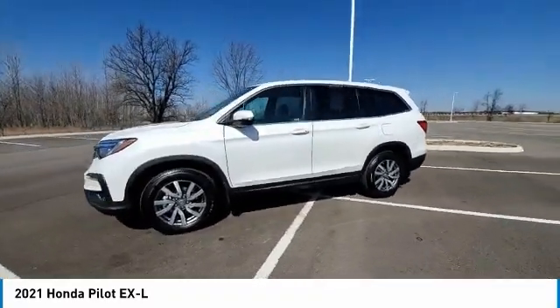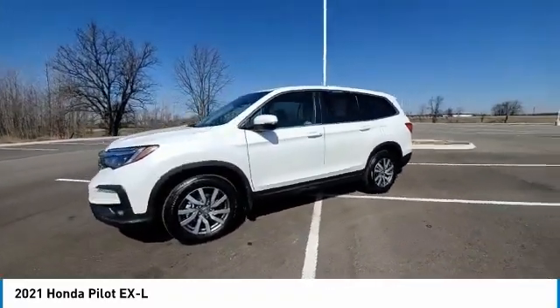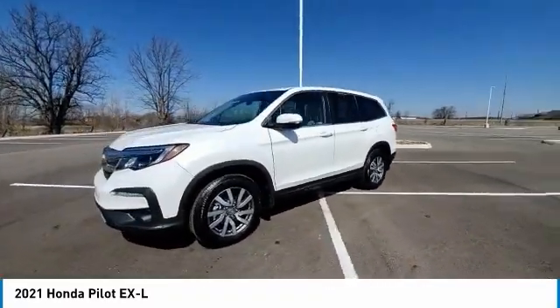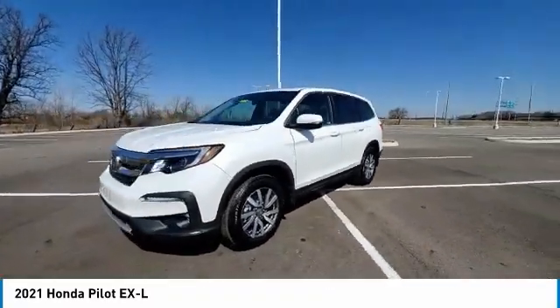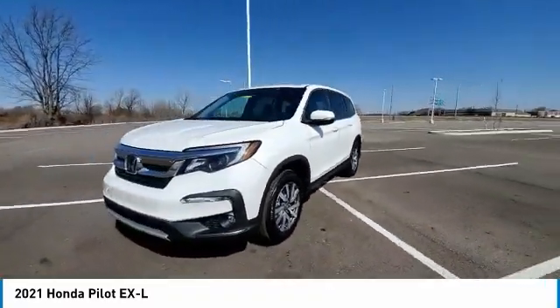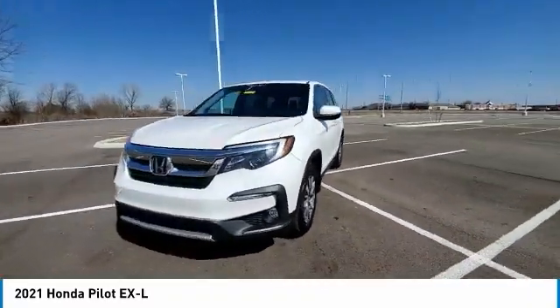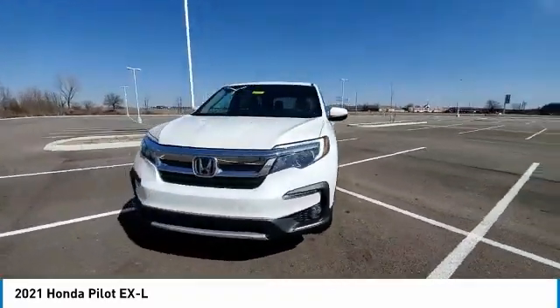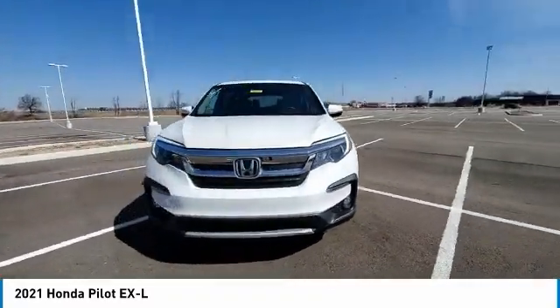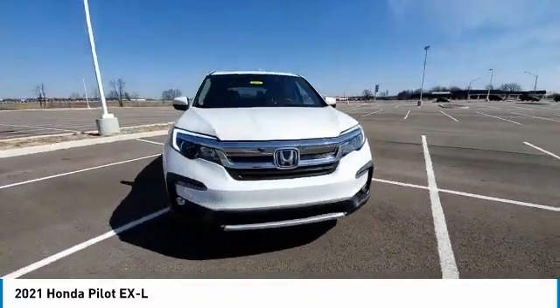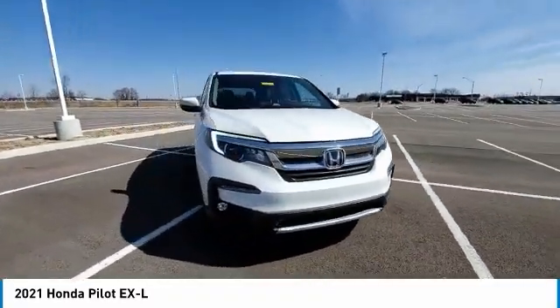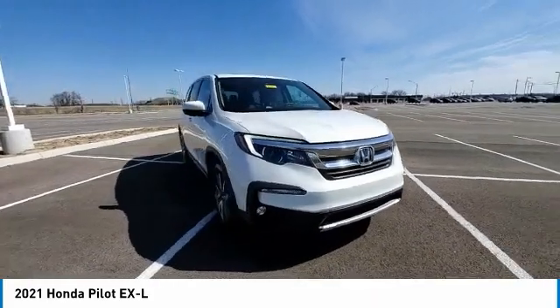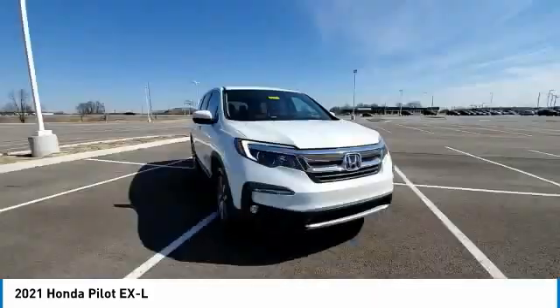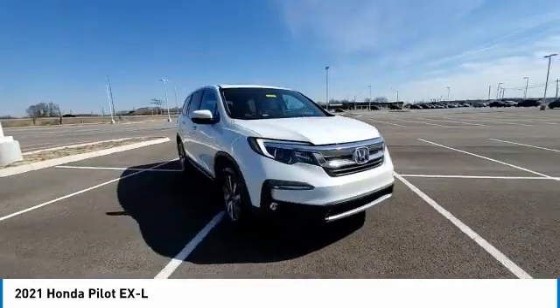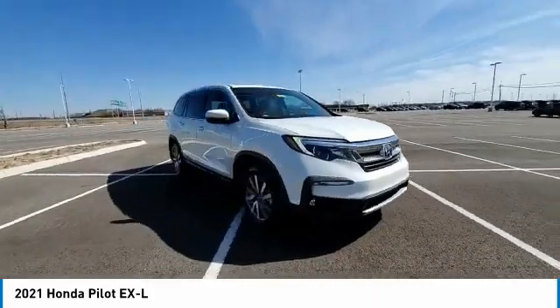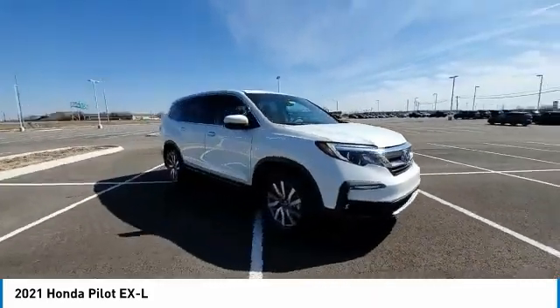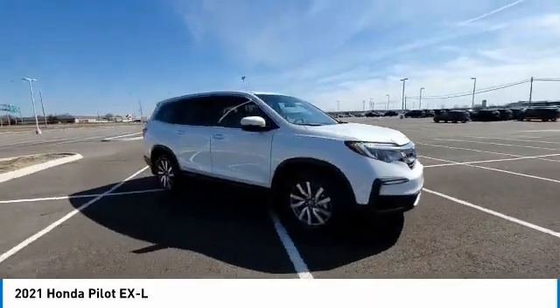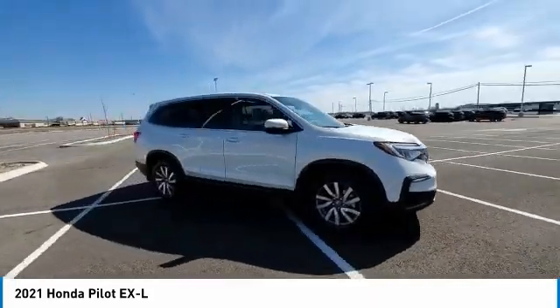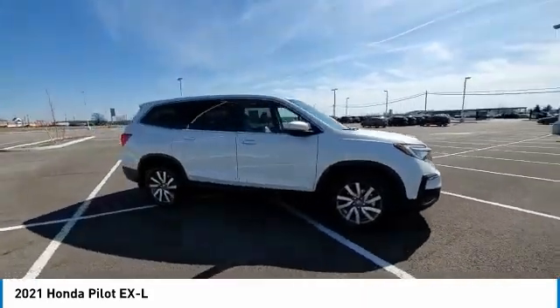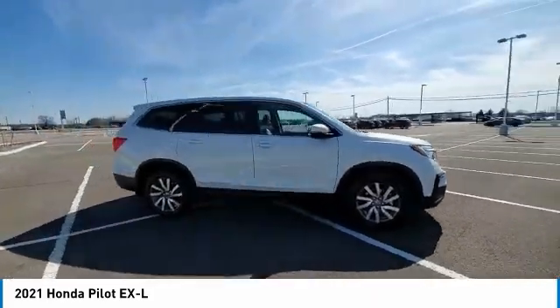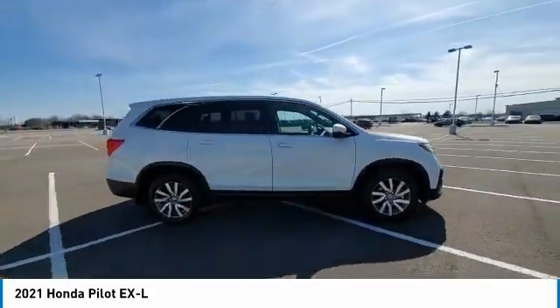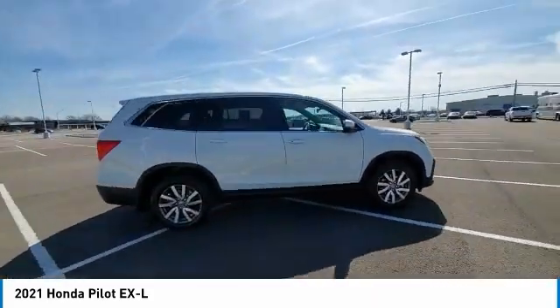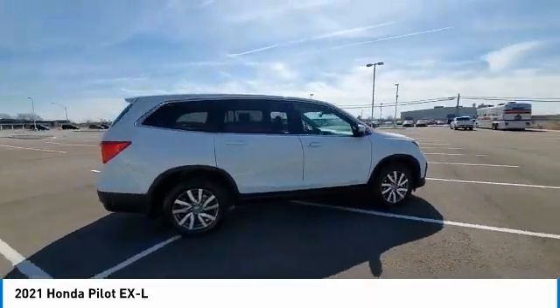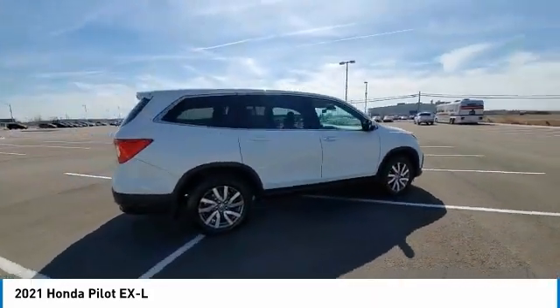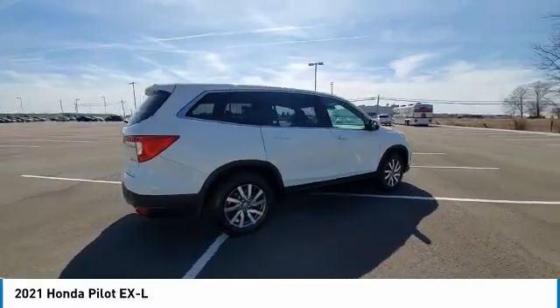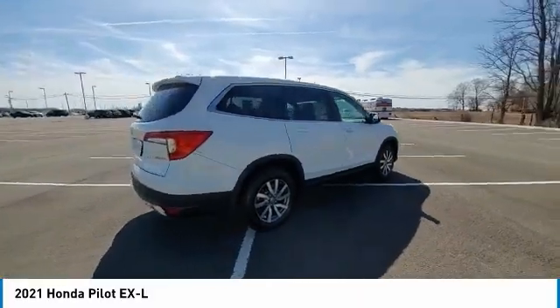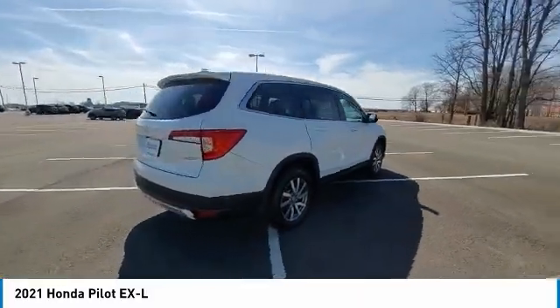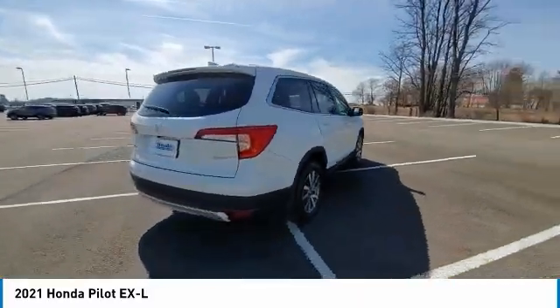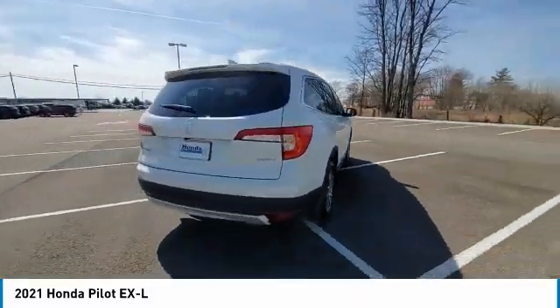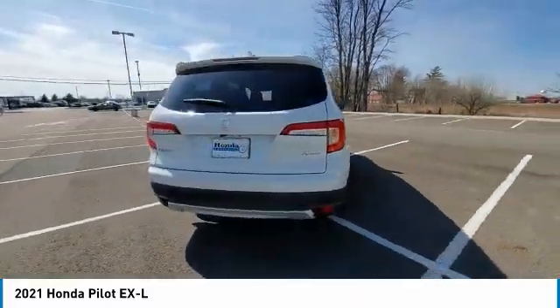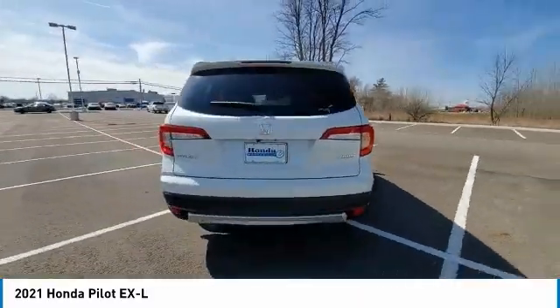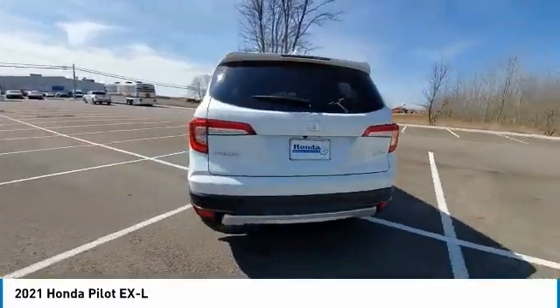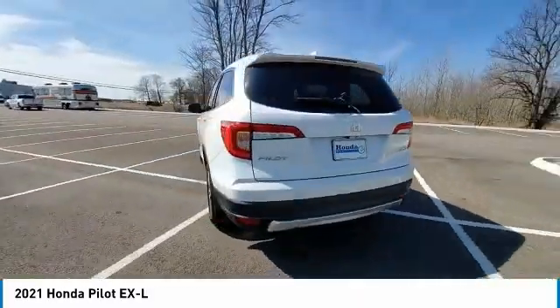This vehicle has less than 15,000 miles. Here are some of this vehicle's great options: electronic stability control, power lift gate, brake assist, traction control, remote keyless entry, fog lights.